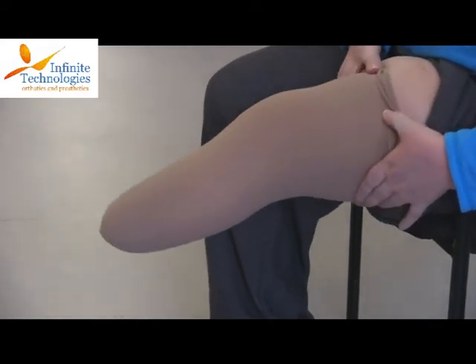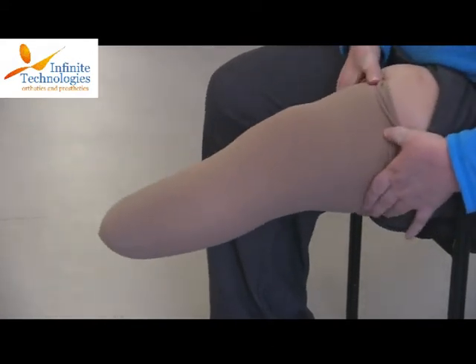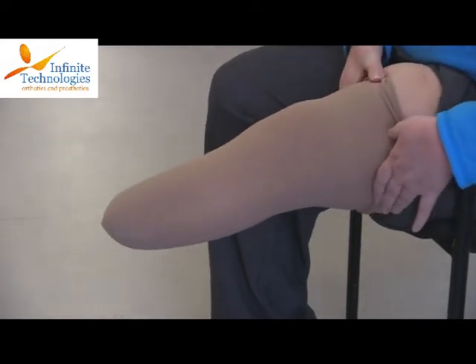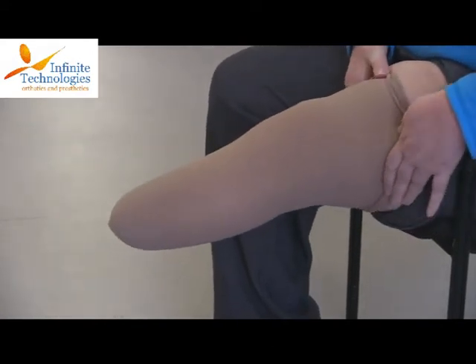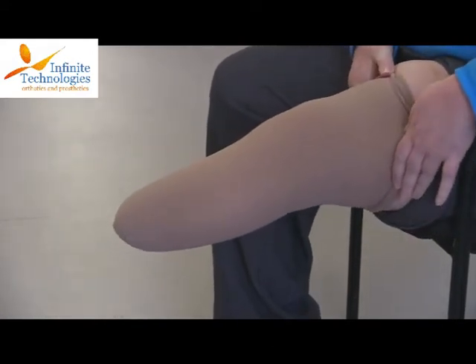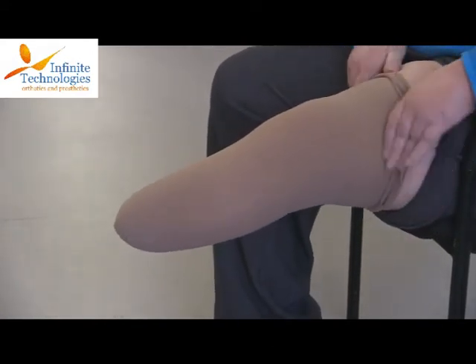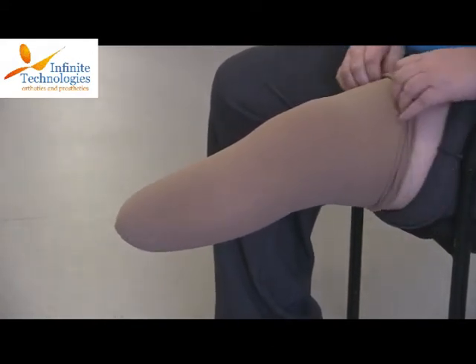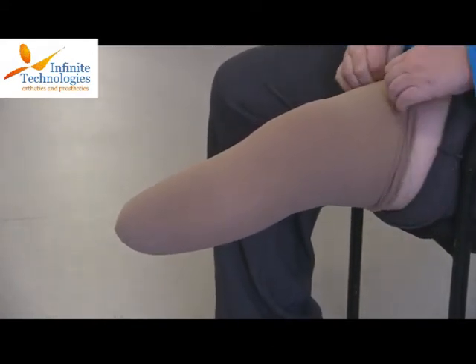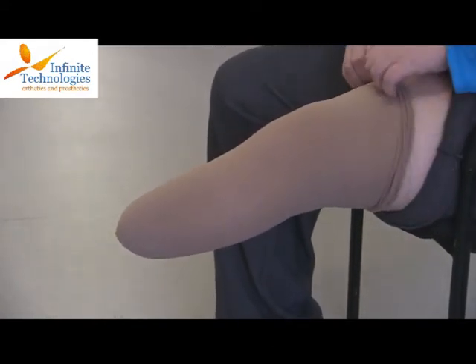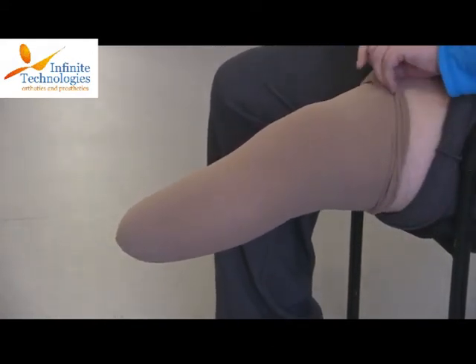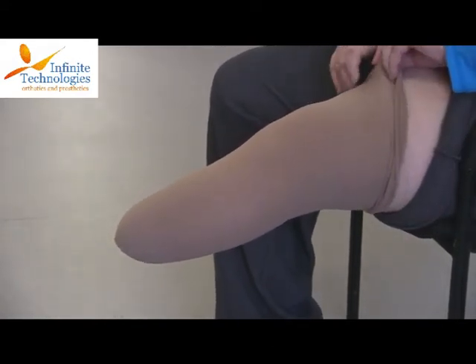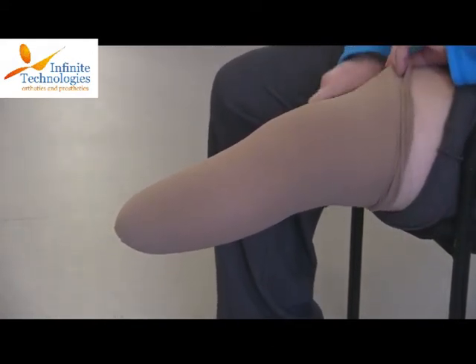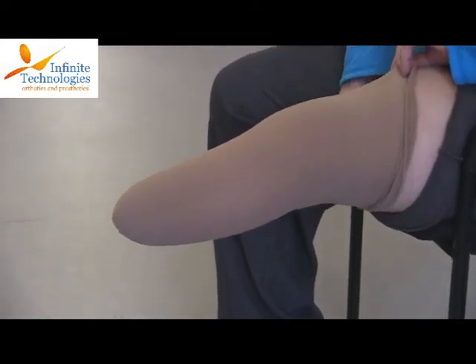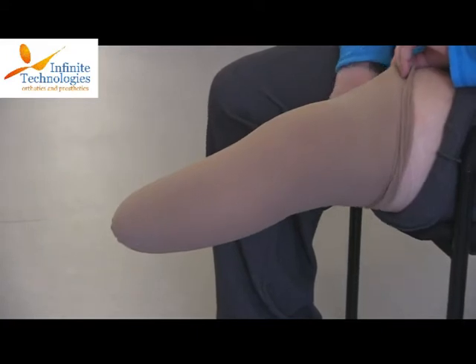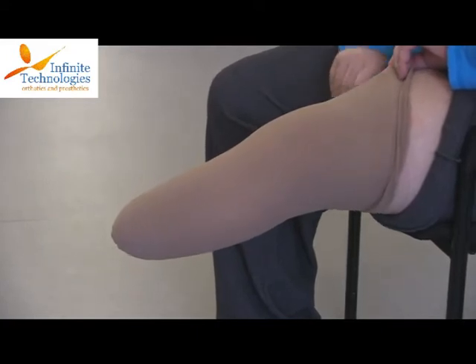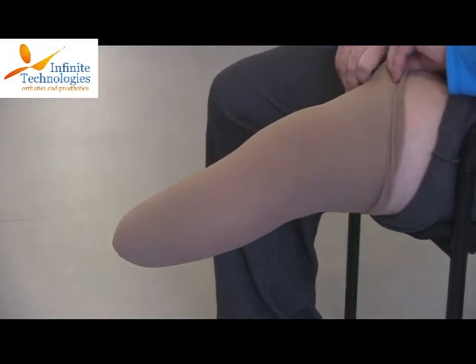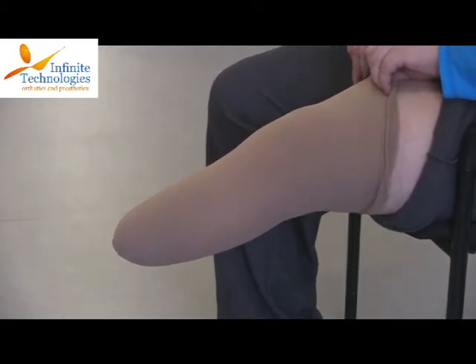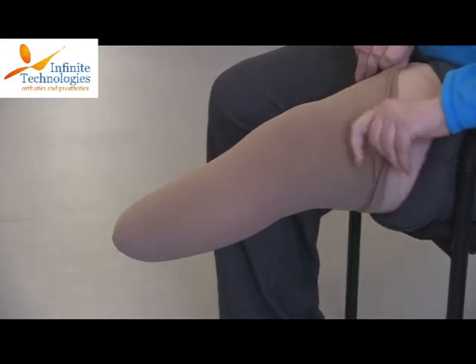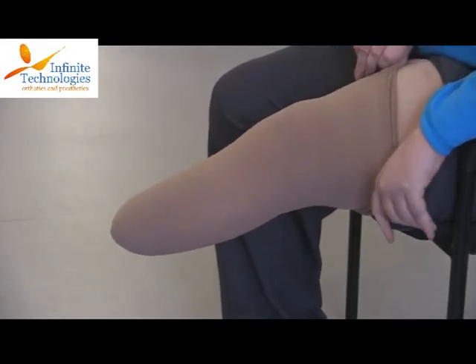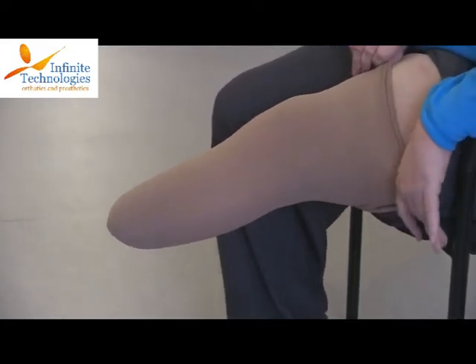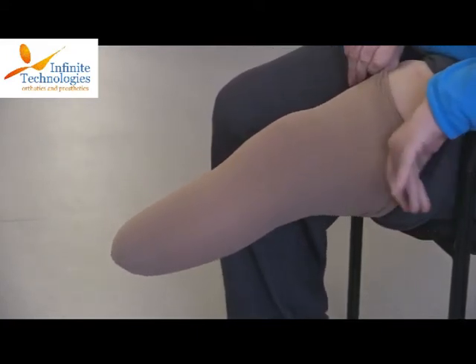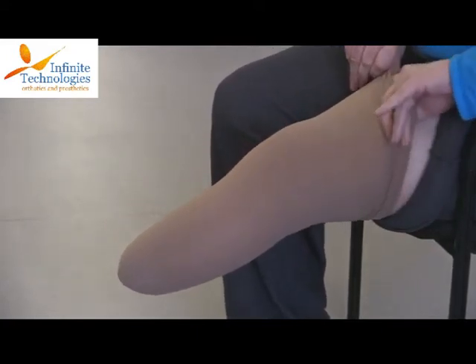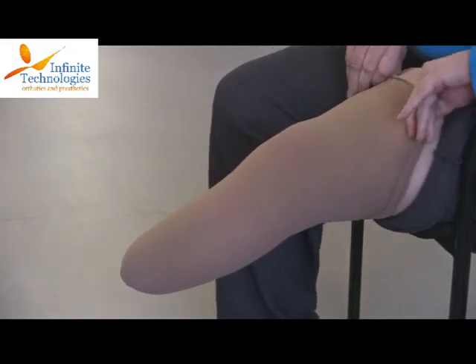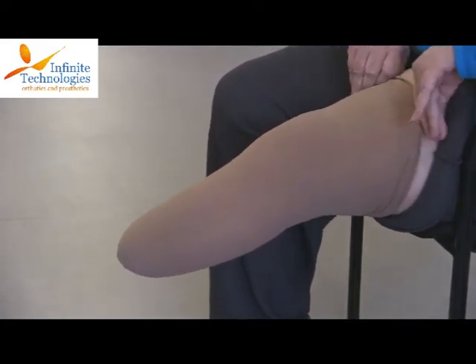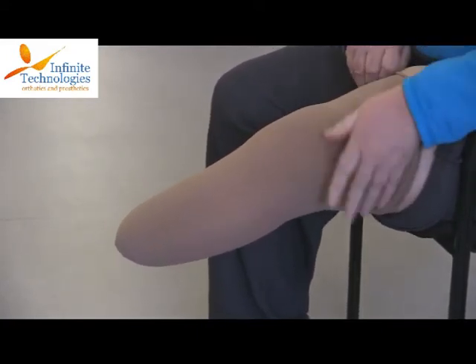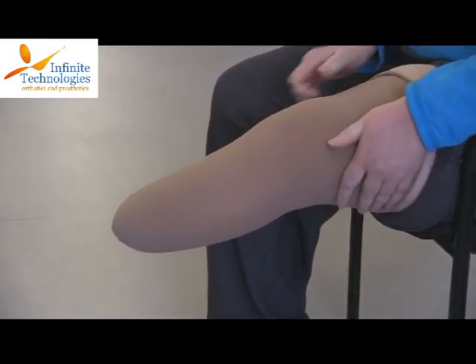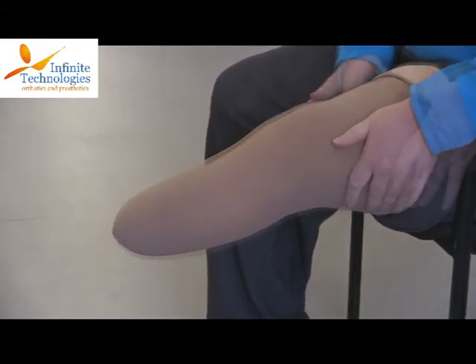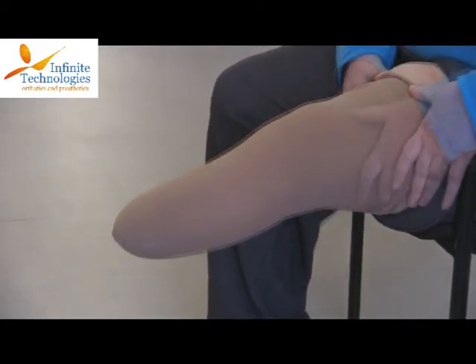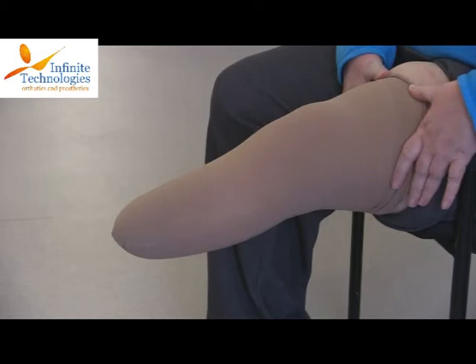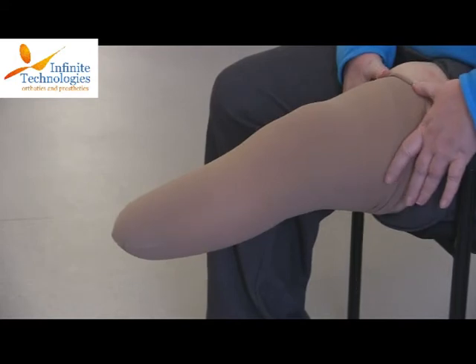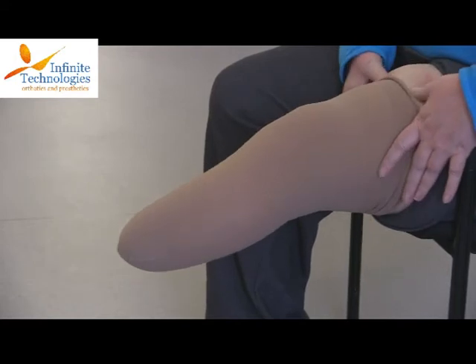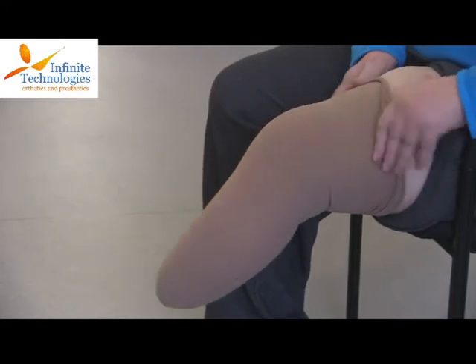It is important to pull the shrinker above the knee so that it does not bunch behind her knee, which can lead to pain and discomfort. Make sure there are no wrinkles in the shrinker.